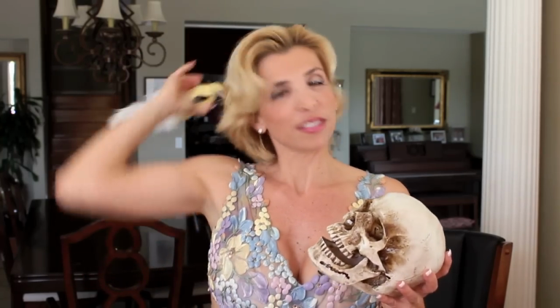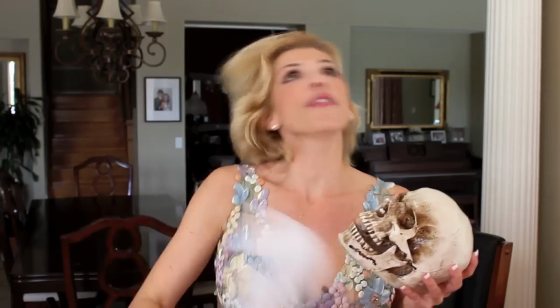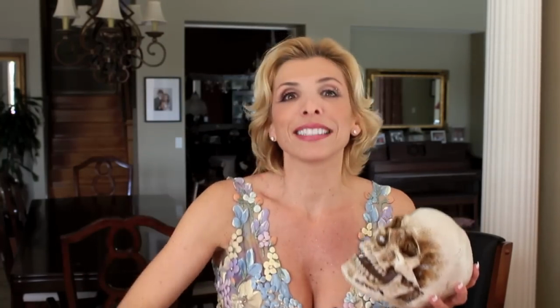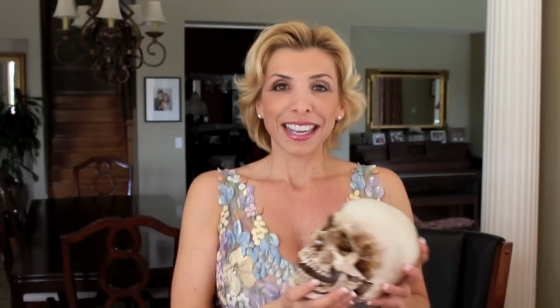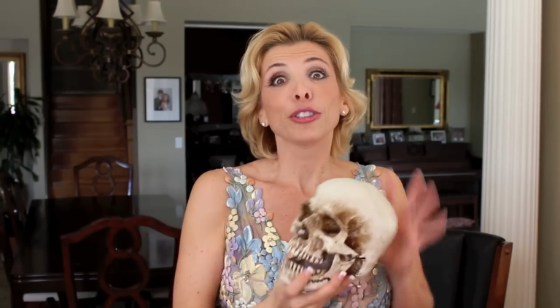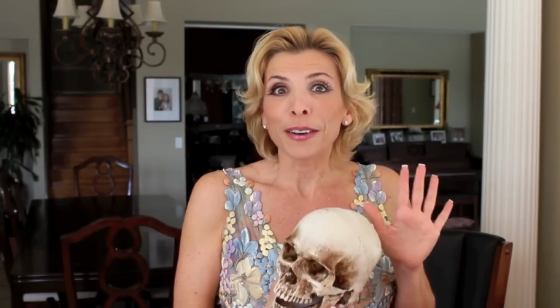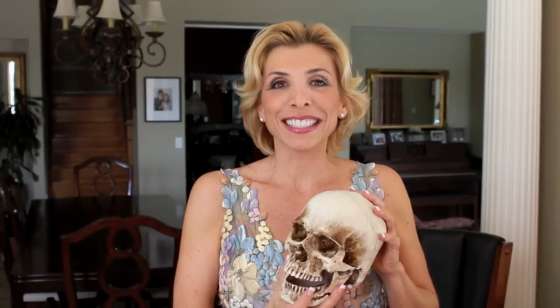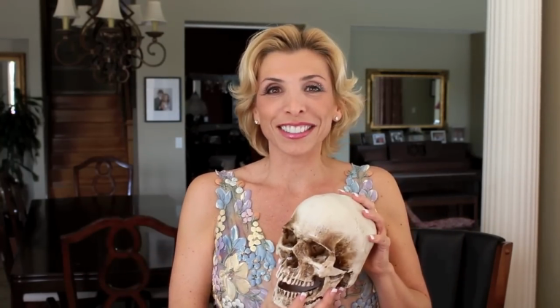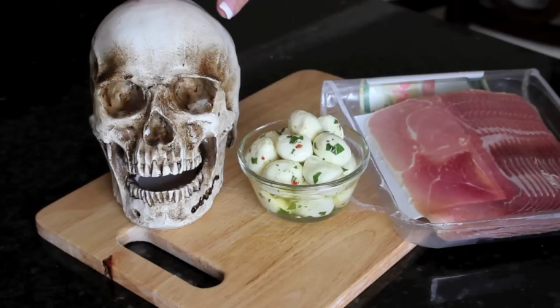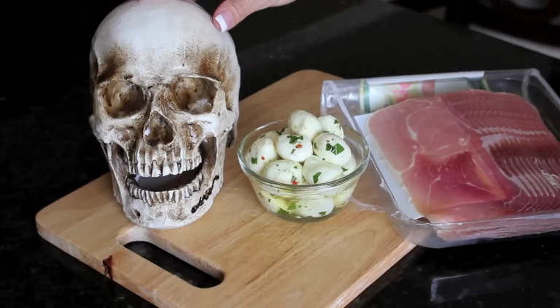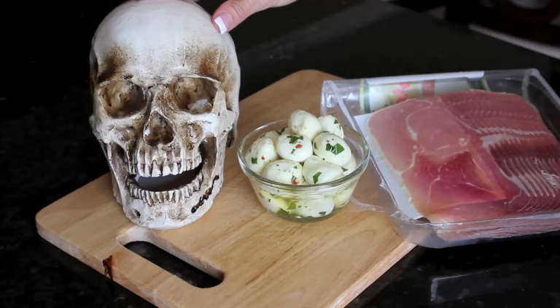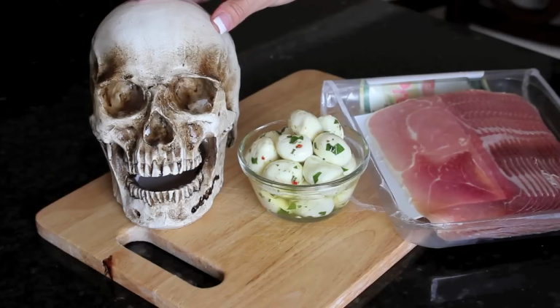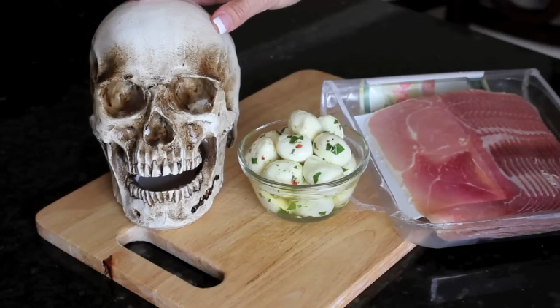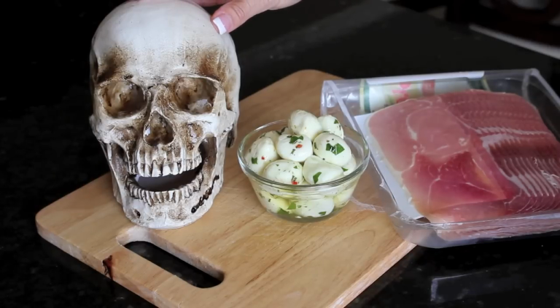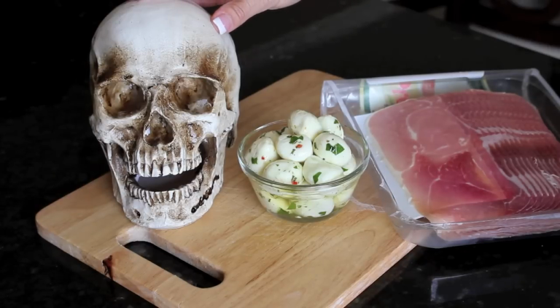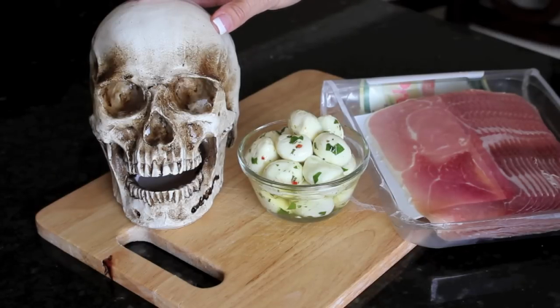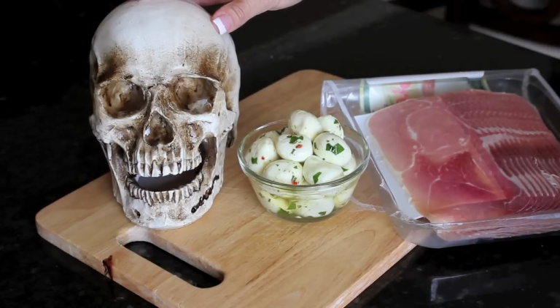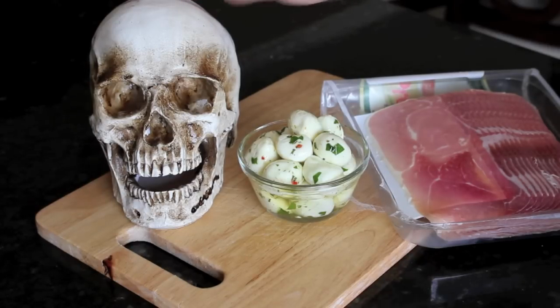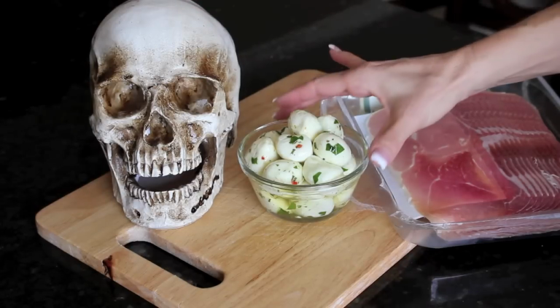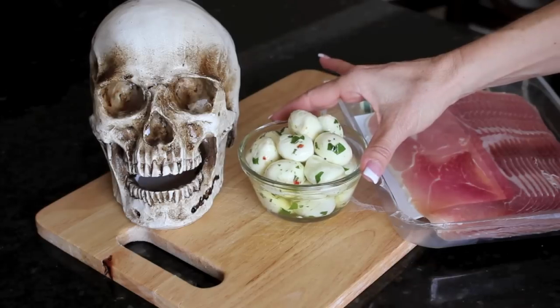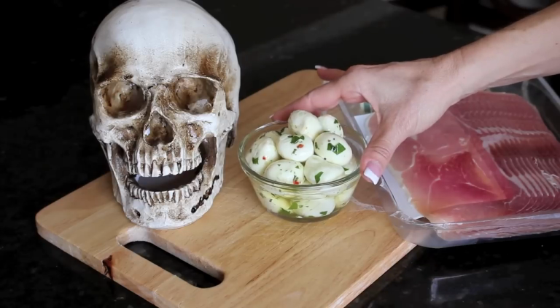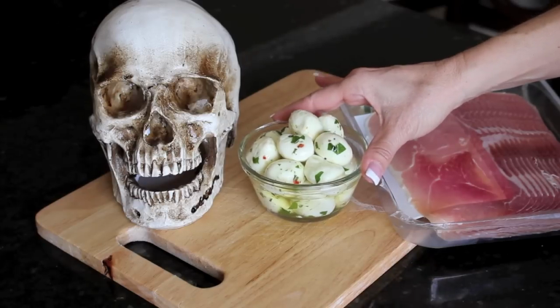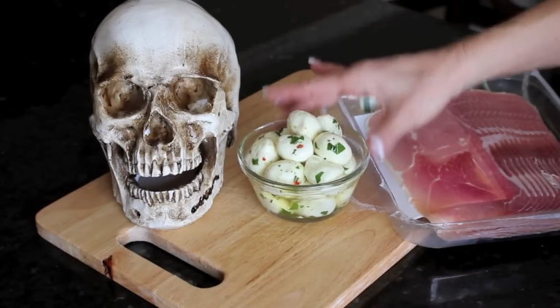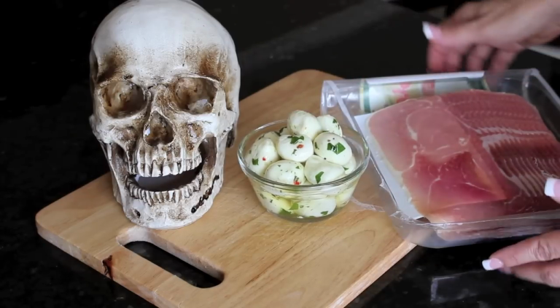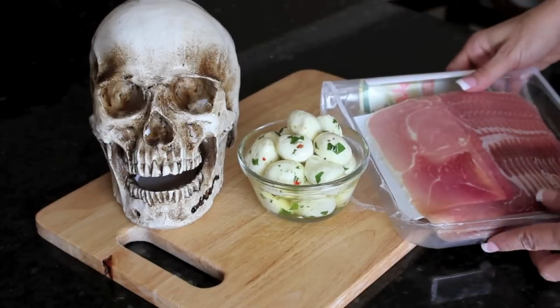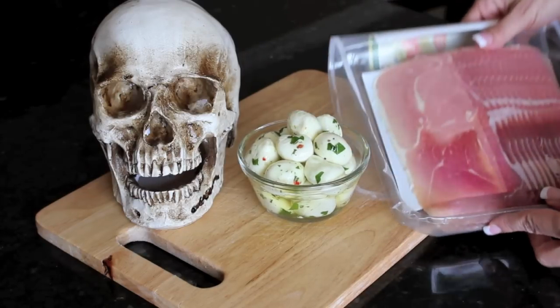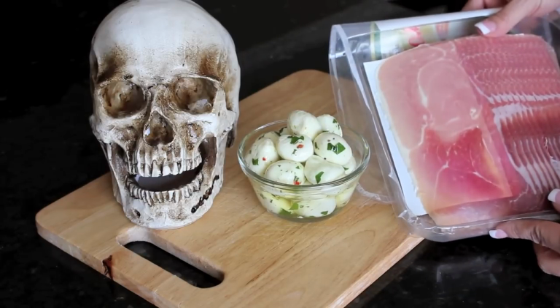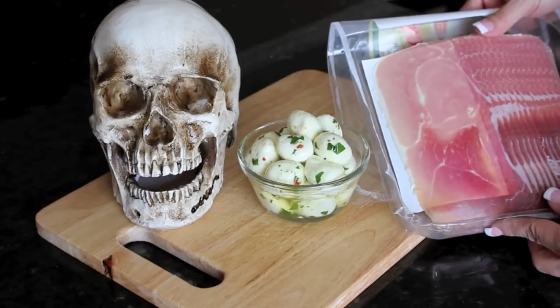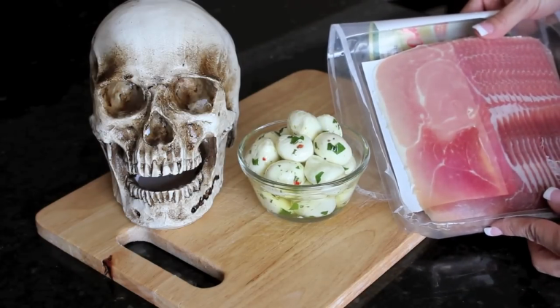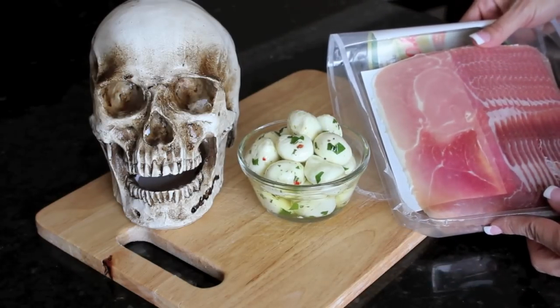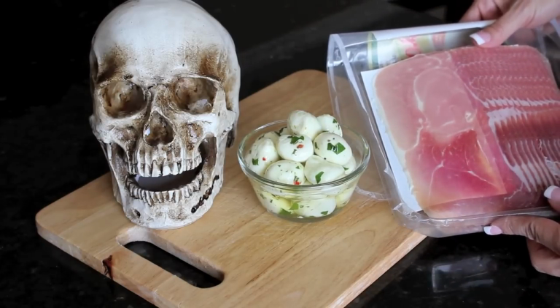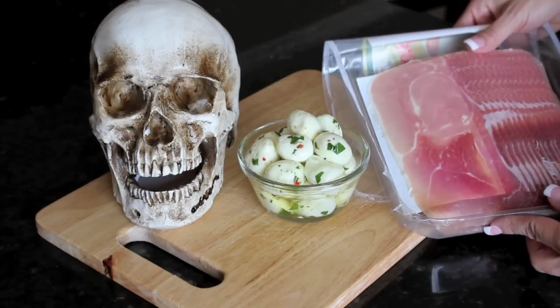So let's take off the mask, and I'm going to show you how easy it is to do. Start with a skeleton head that you can get at any costume shop. You can get a container of mozzarella balls at the supermarket, and then you're going to need some thinly sliced prosciutto or ham.